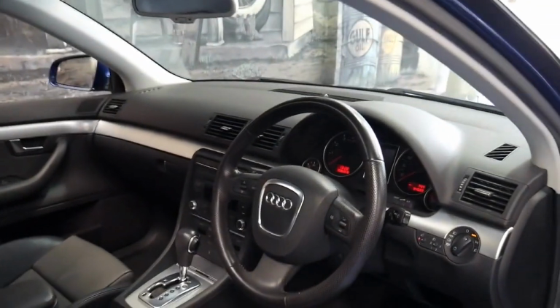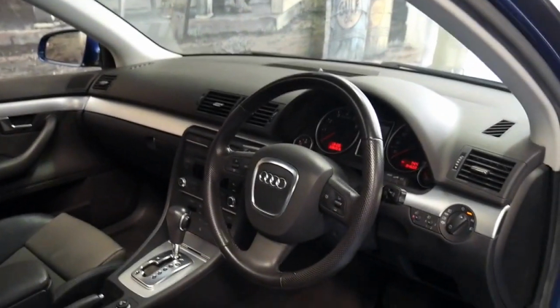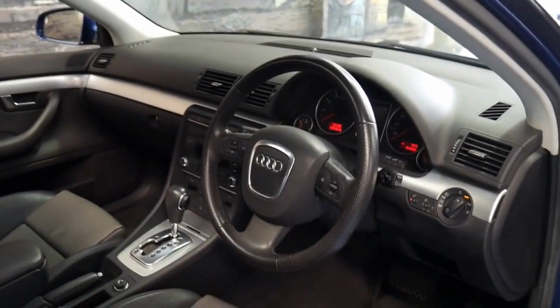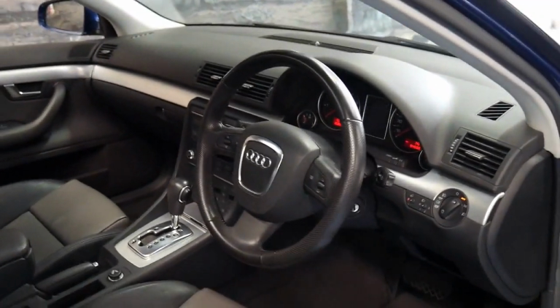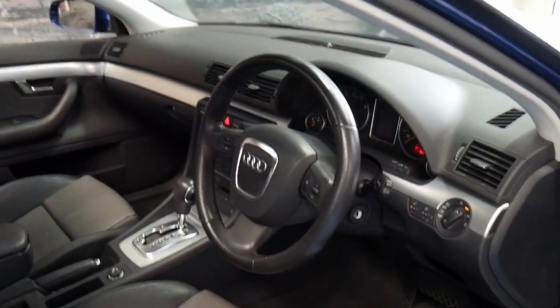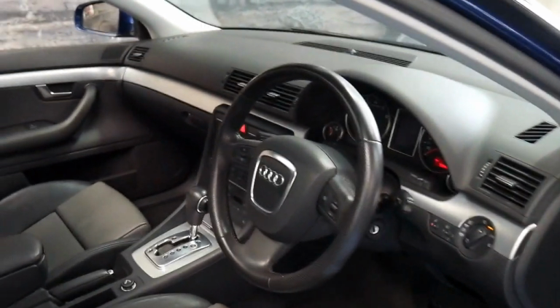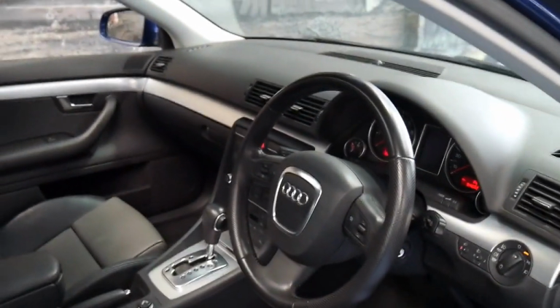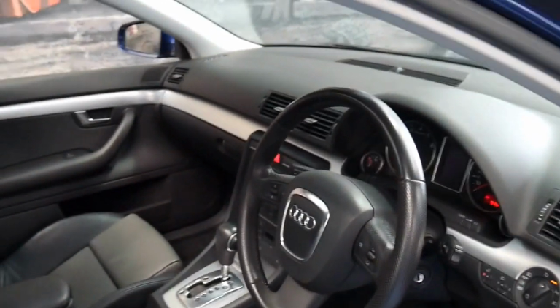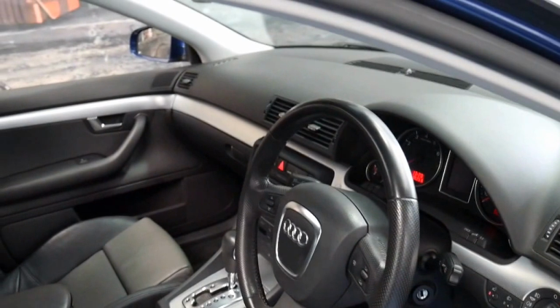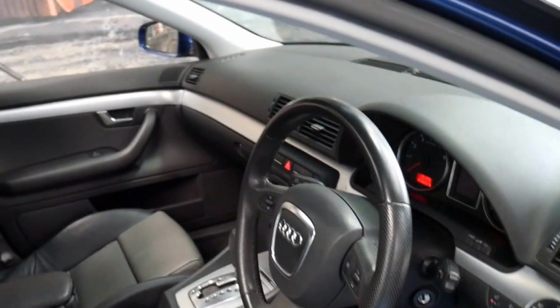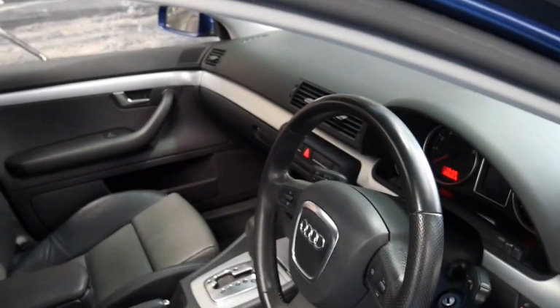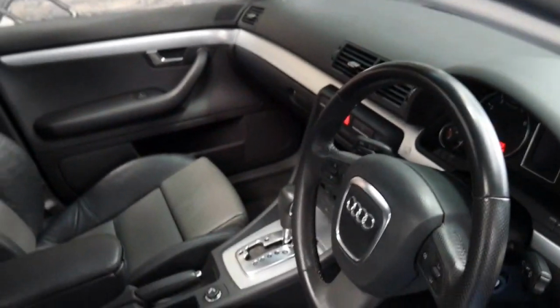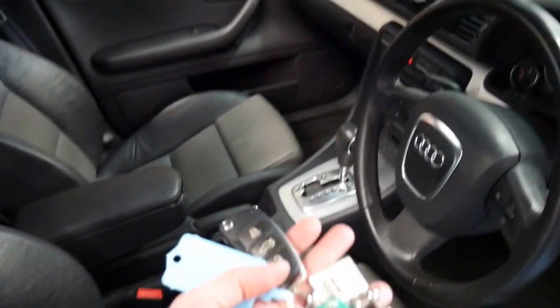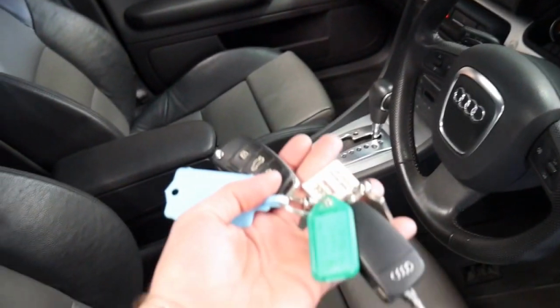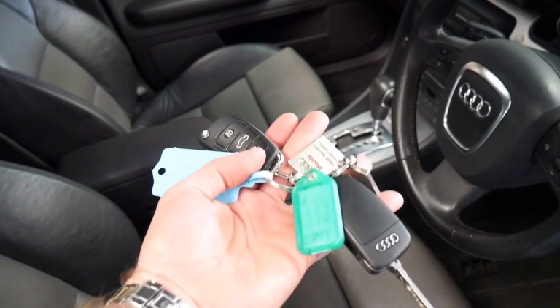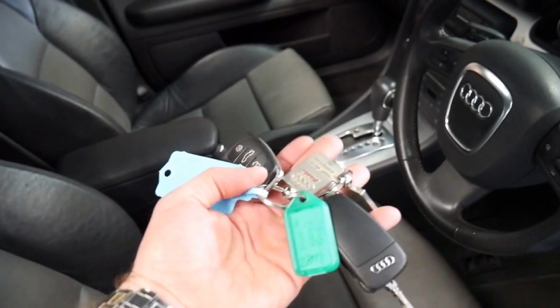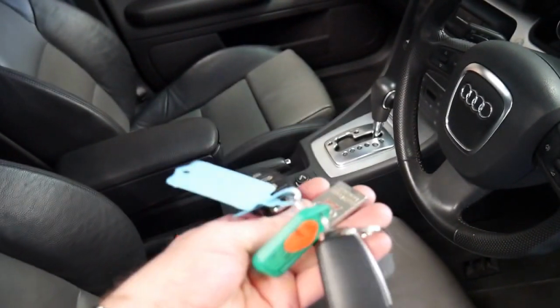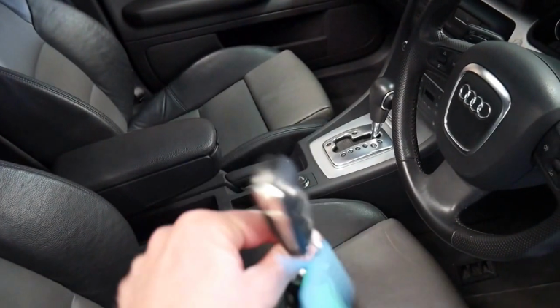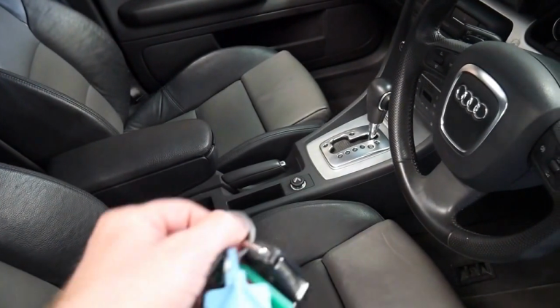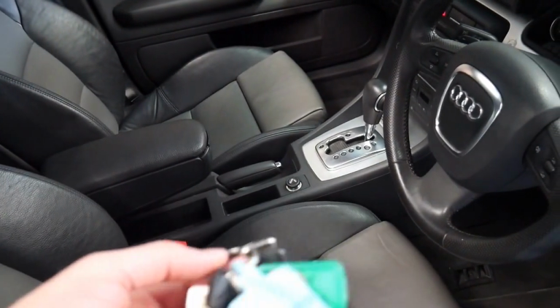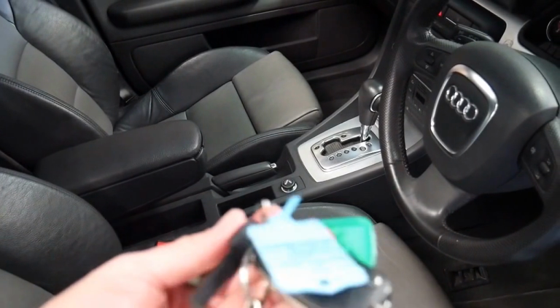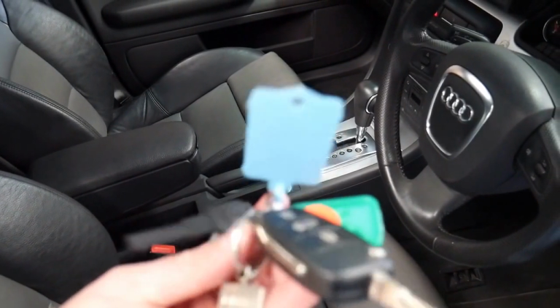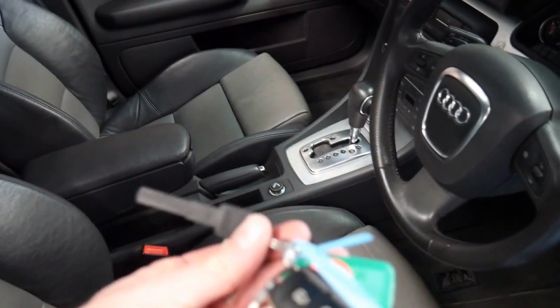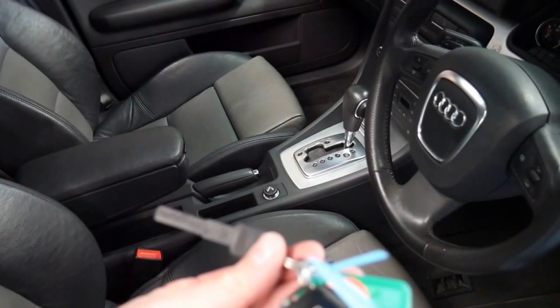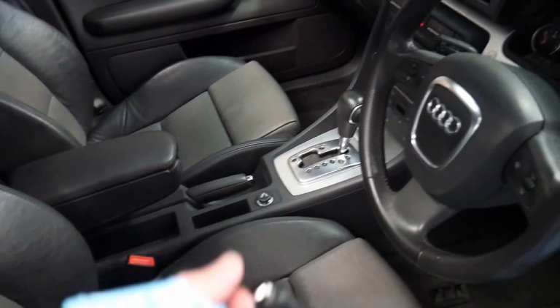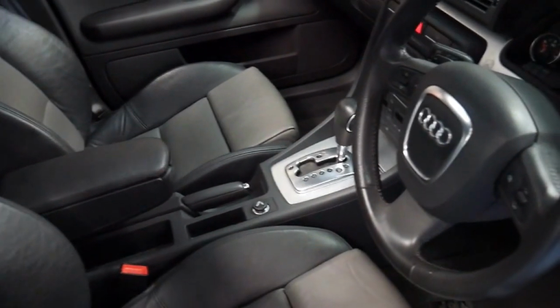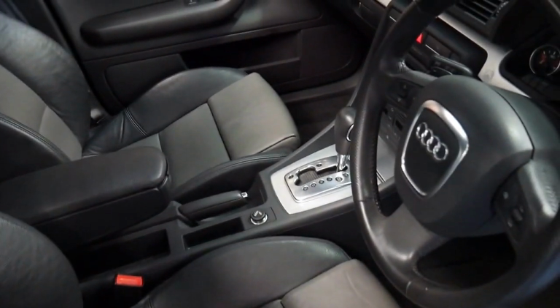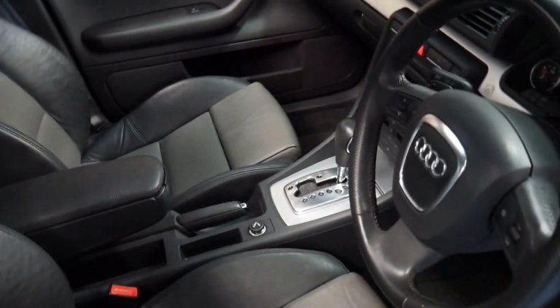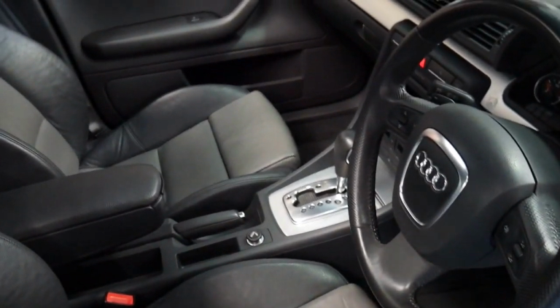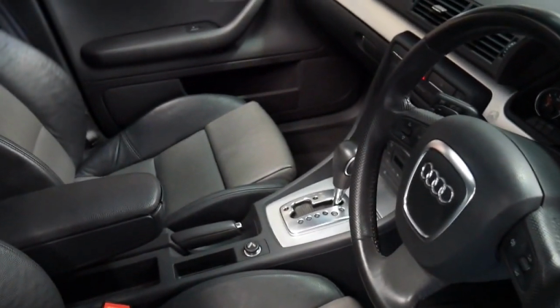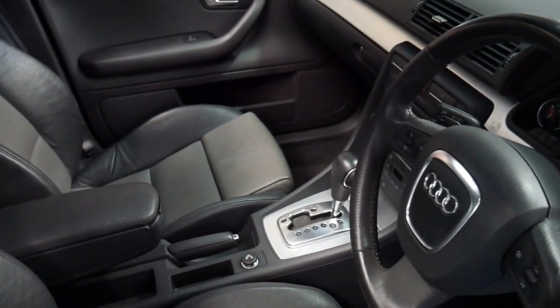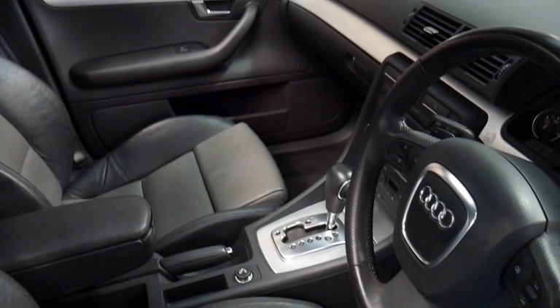It's done 94,000 kilometres and it's been very well looked after. It's even got two remote keys to the car and a third key as well — this black one. It's registered until March 2017.